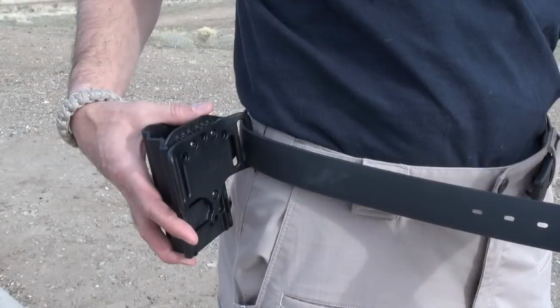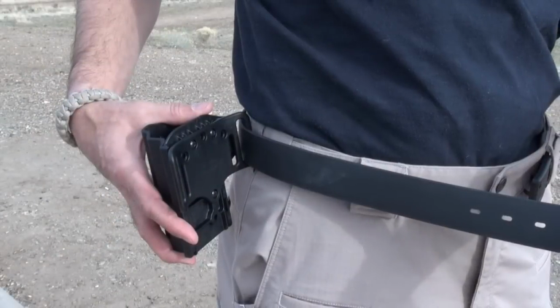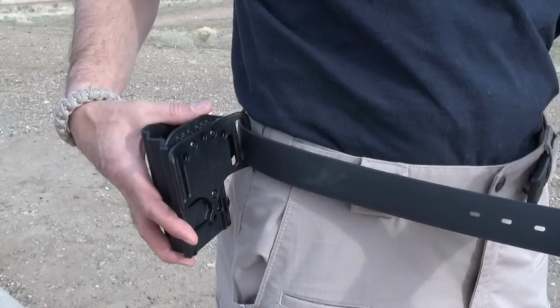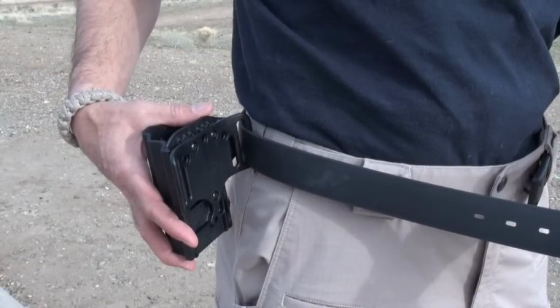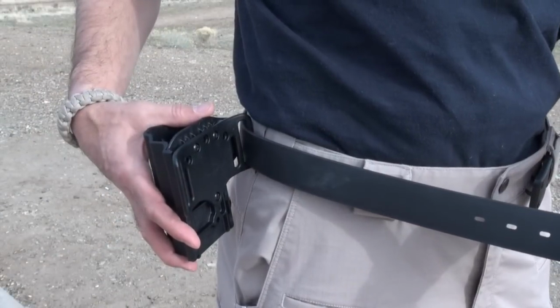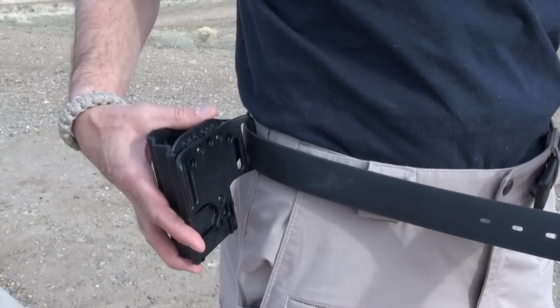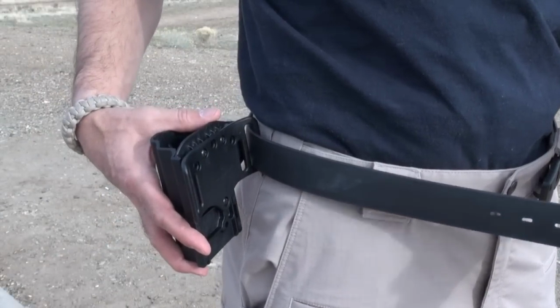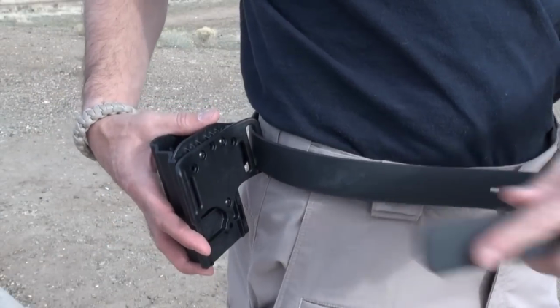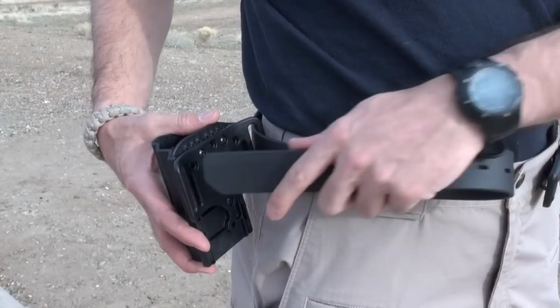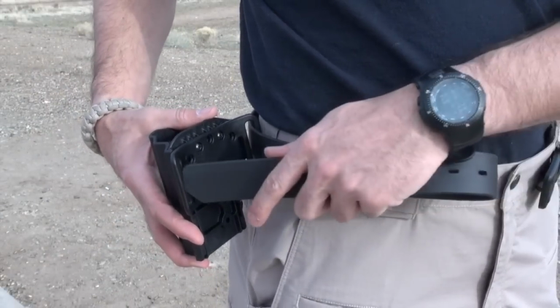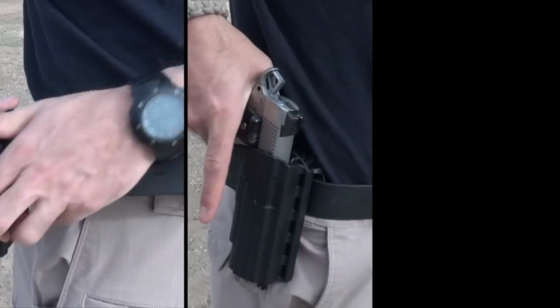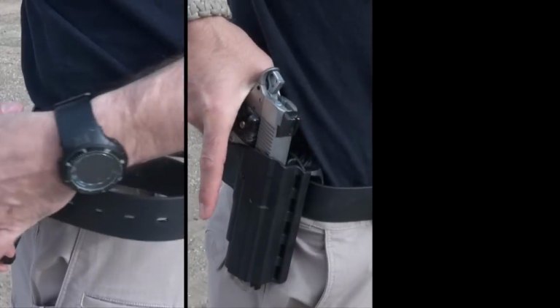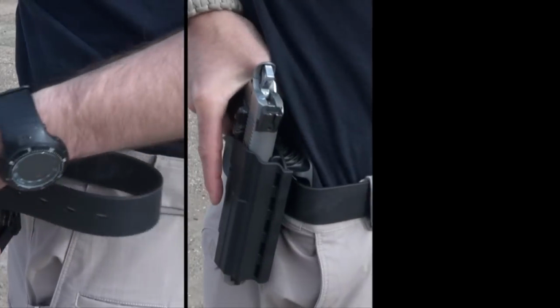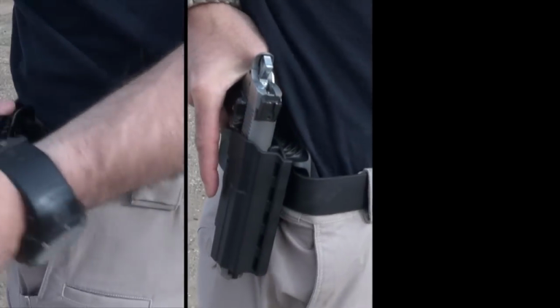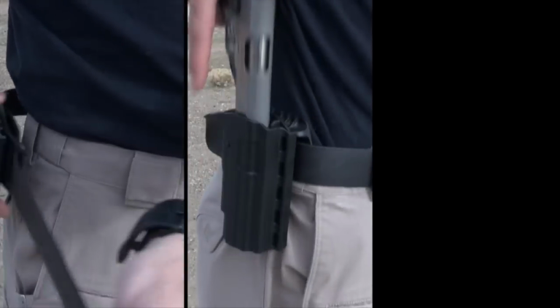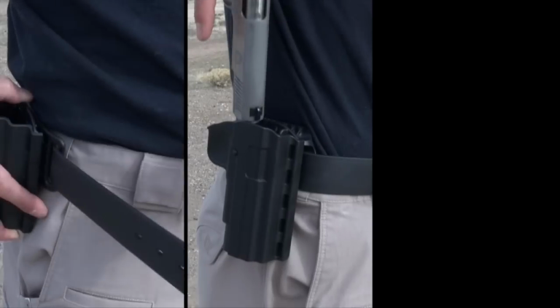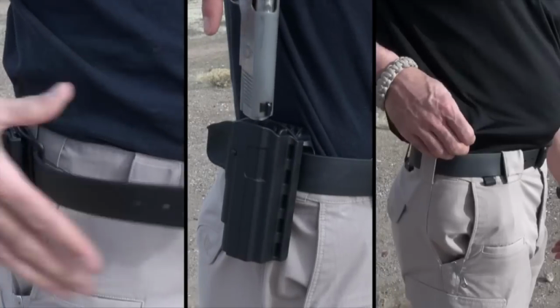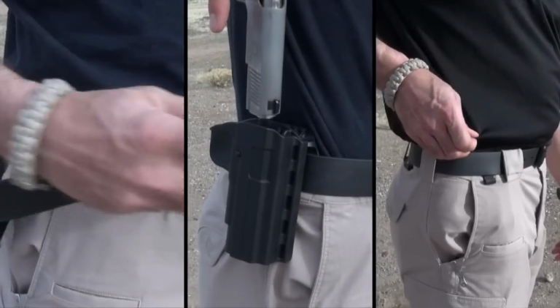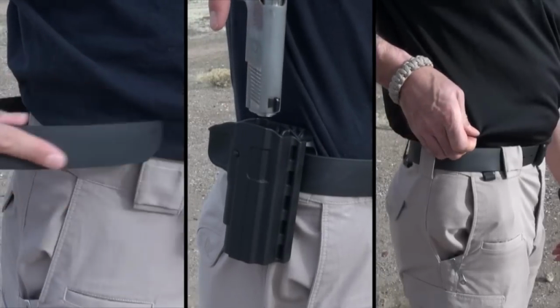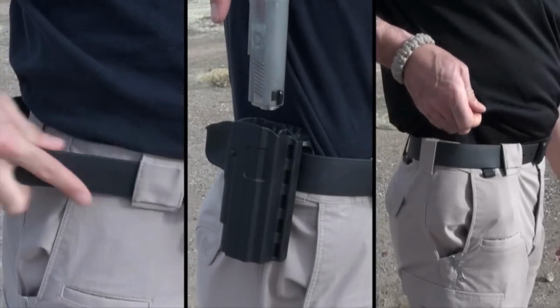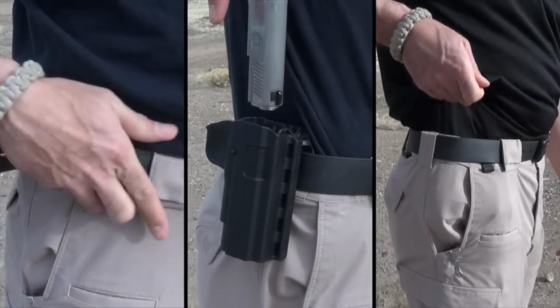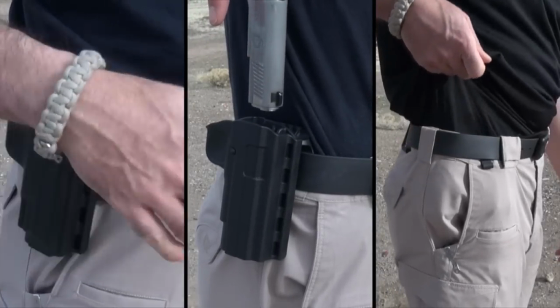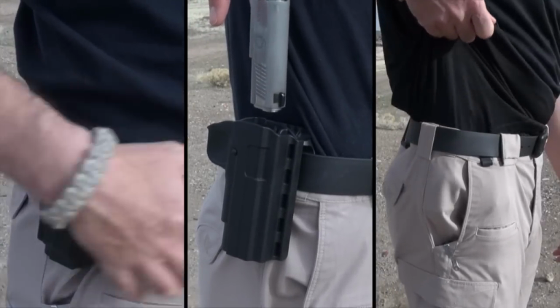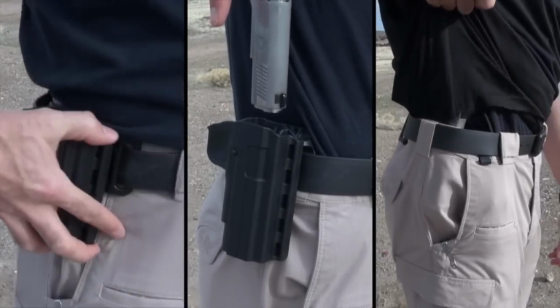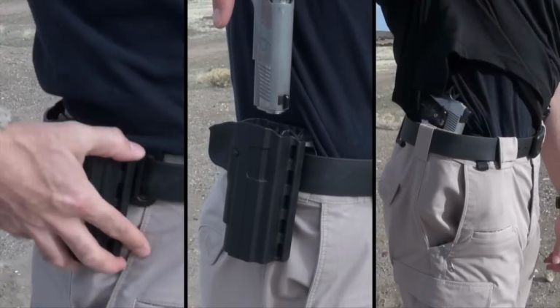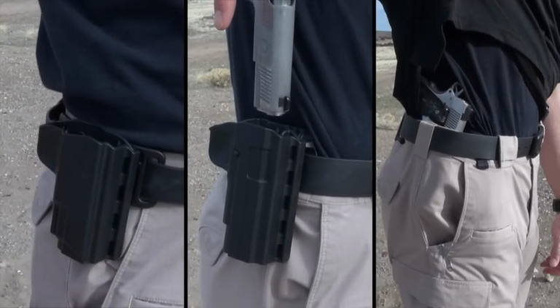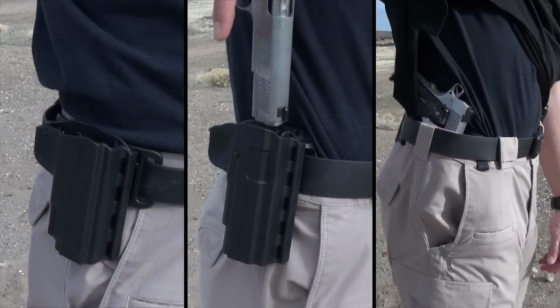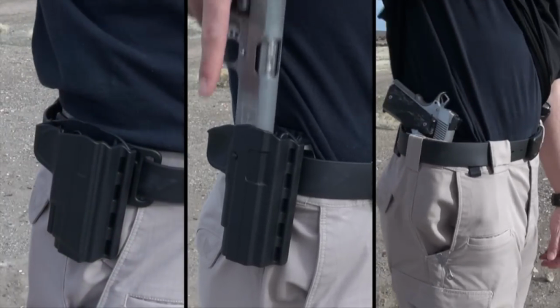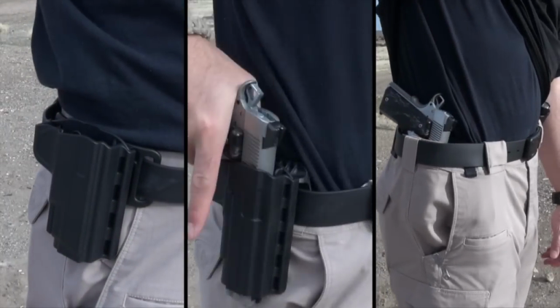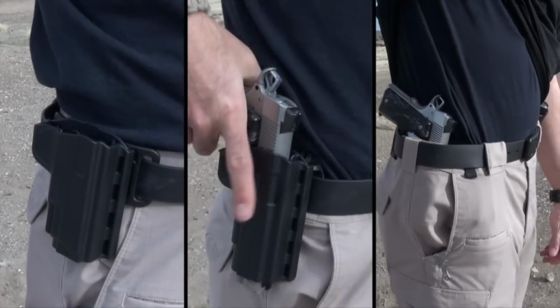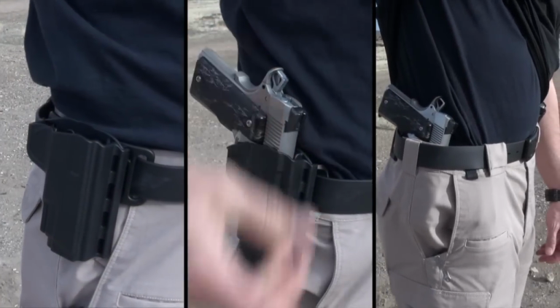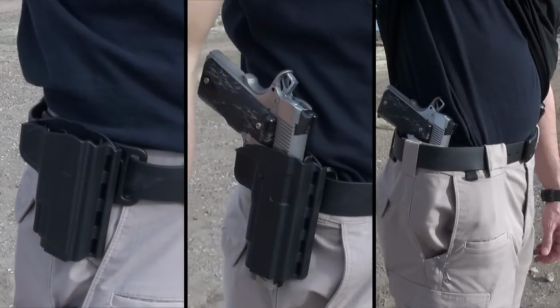This gives the carrier the option of a belt slide holster, a paddle holster, or wearing a pistol with just a tucked-in shirt, with very little left to give away the fact that you're even carrying a gun.